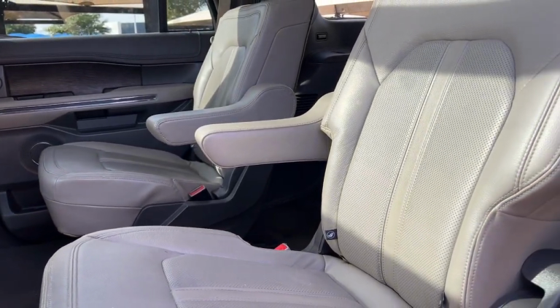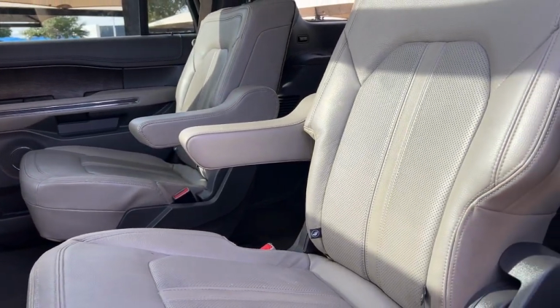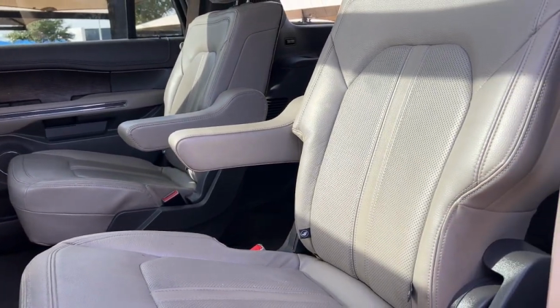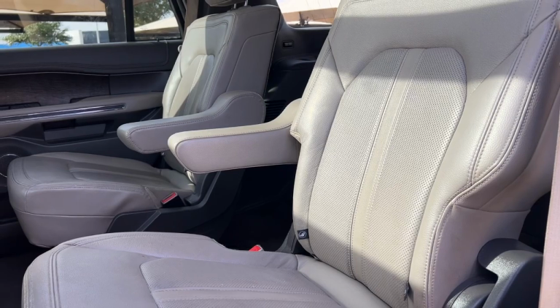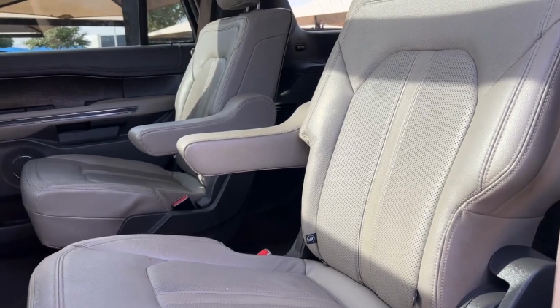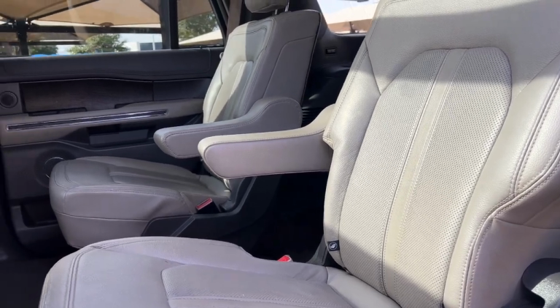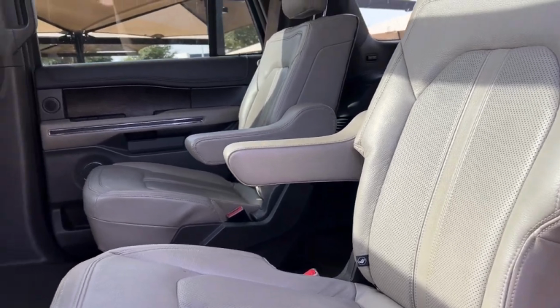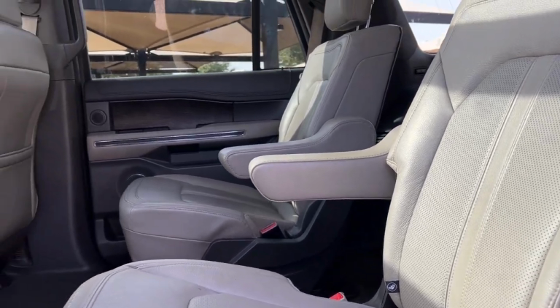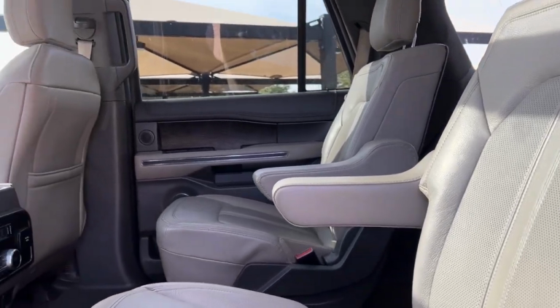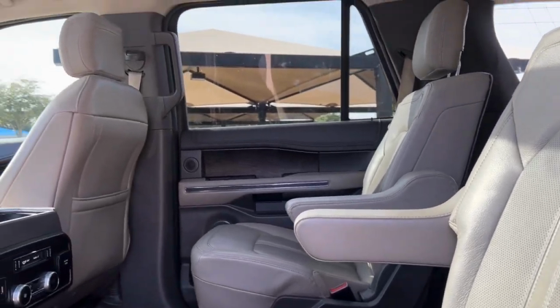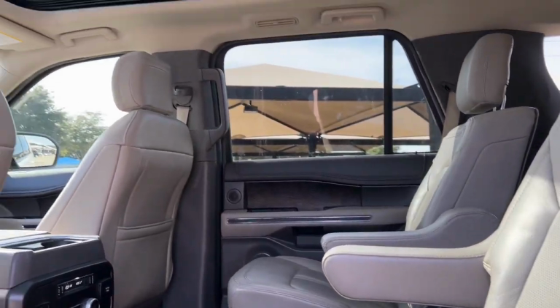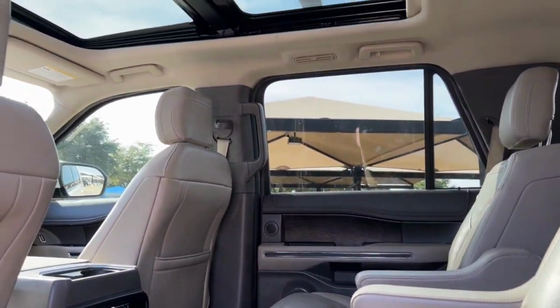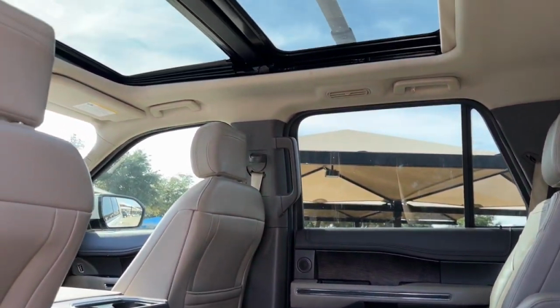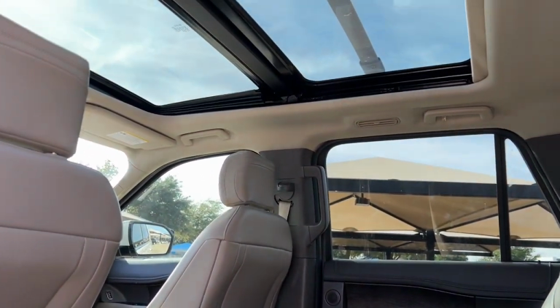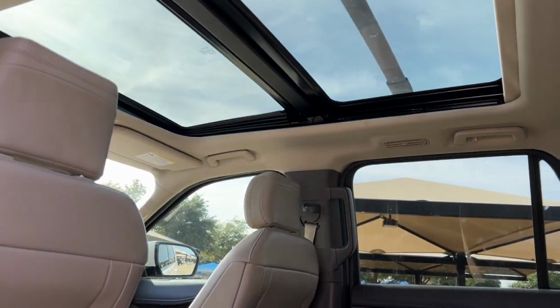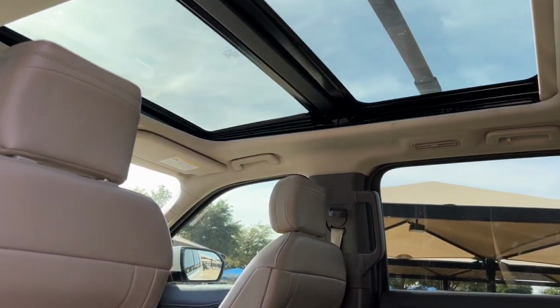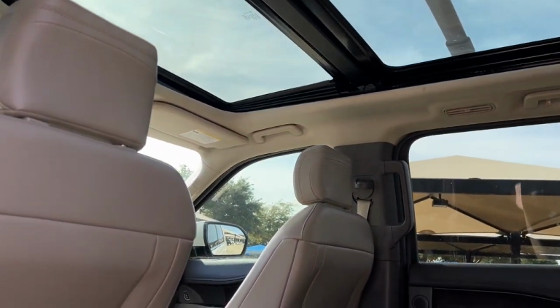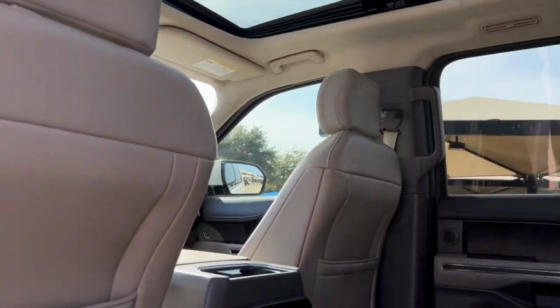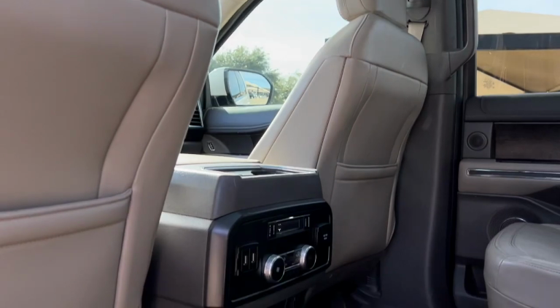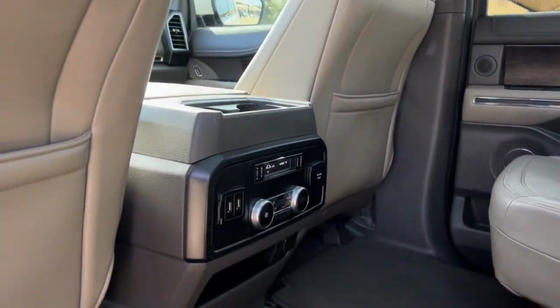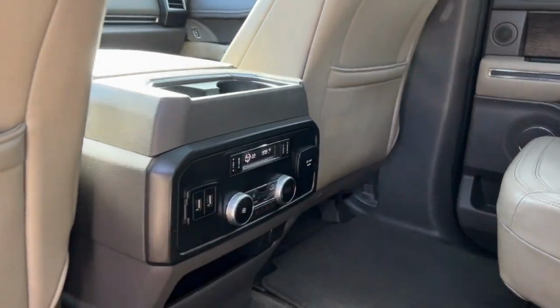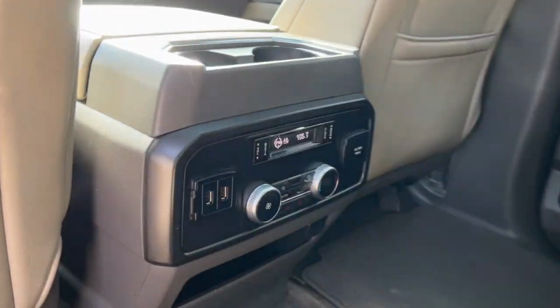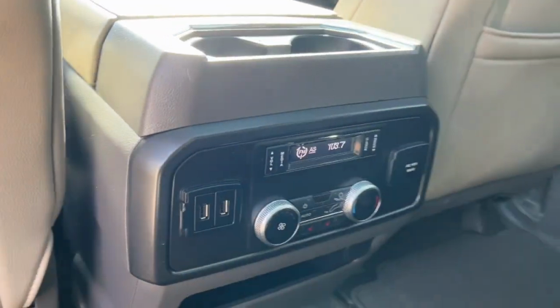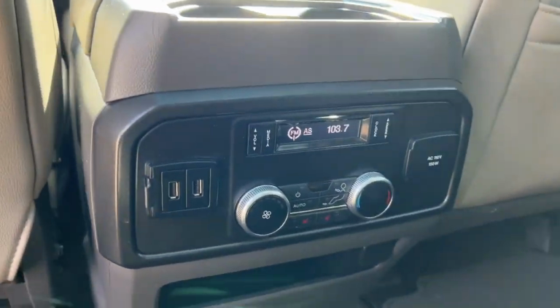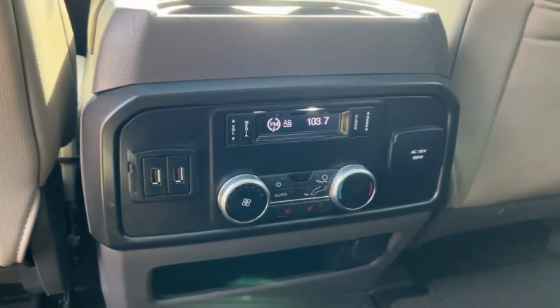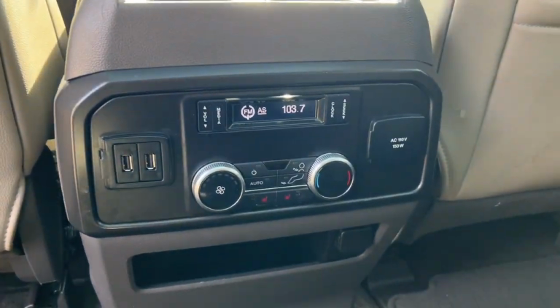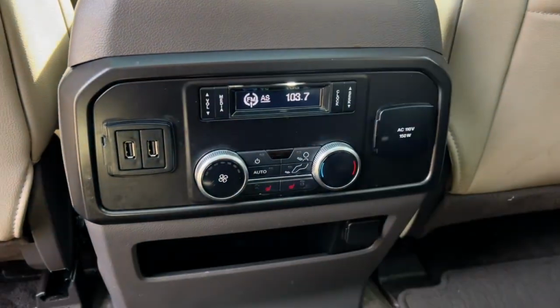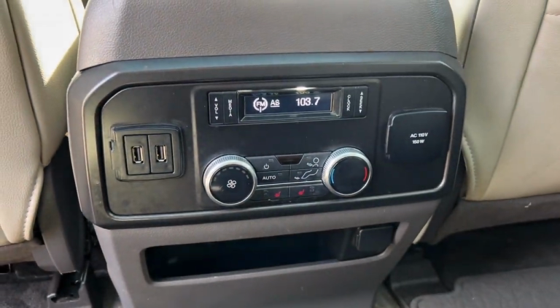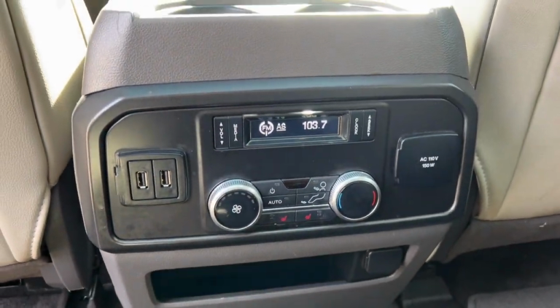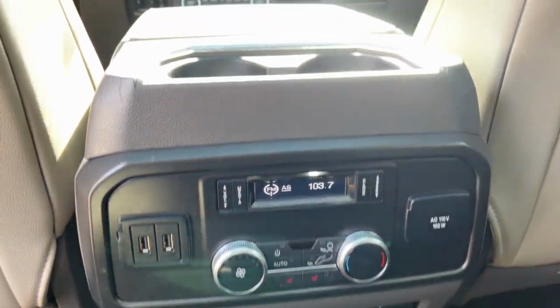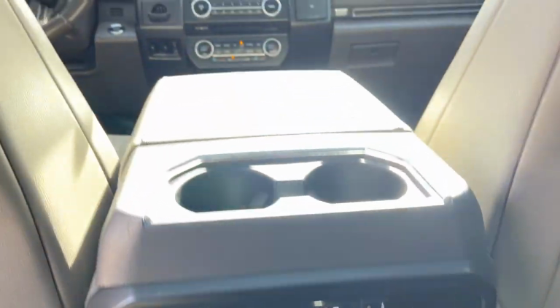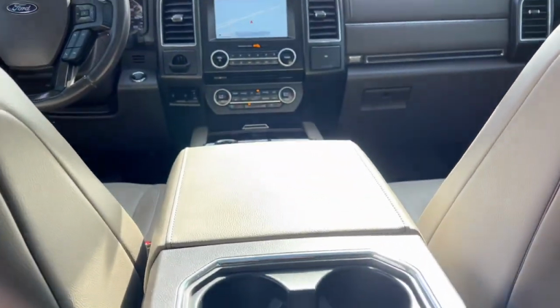Confidence blends with comfort in this powerful and luxurious Expedition. Take it out for a test drive and see for yourself. Our professional staff looks forward to giving you excellent service.